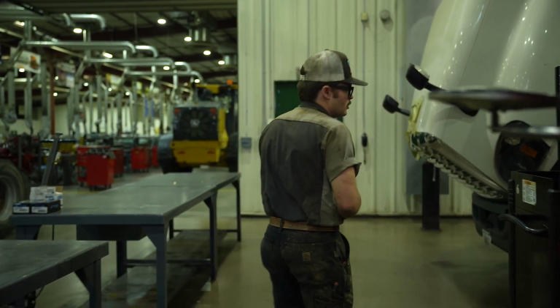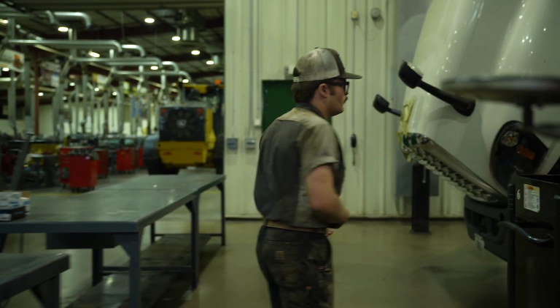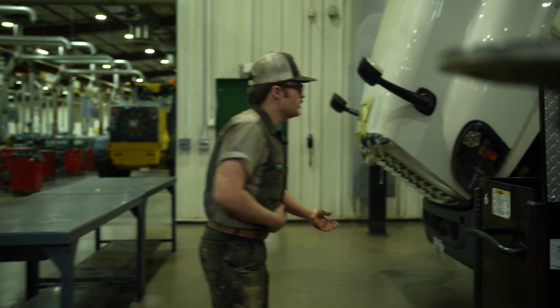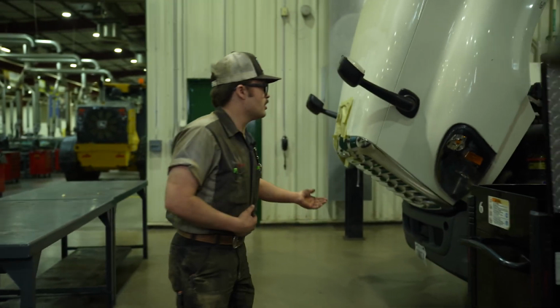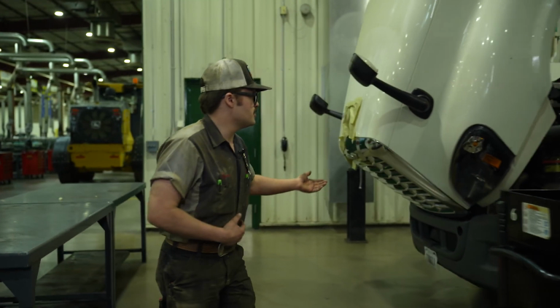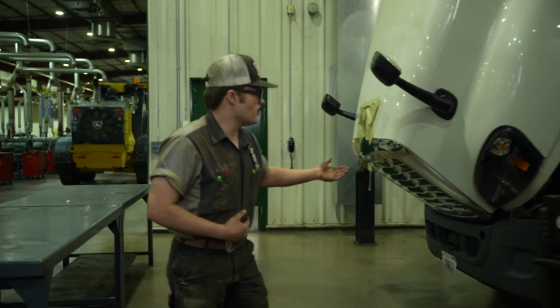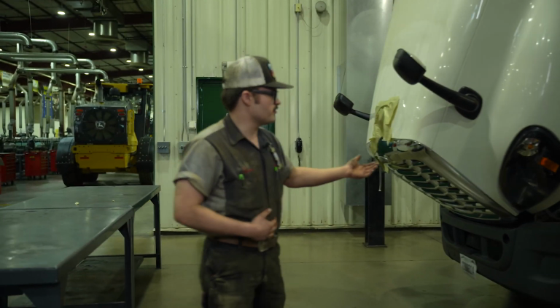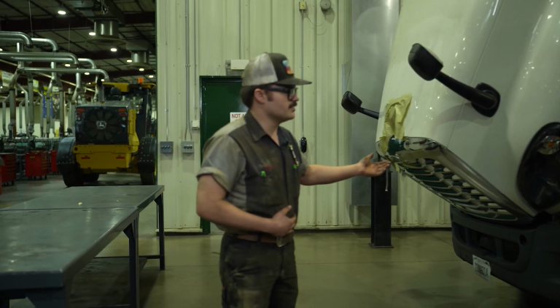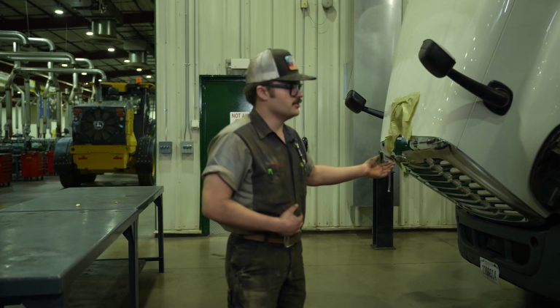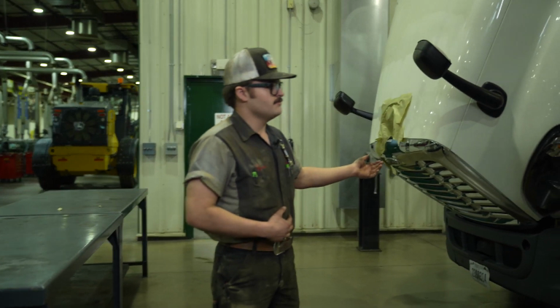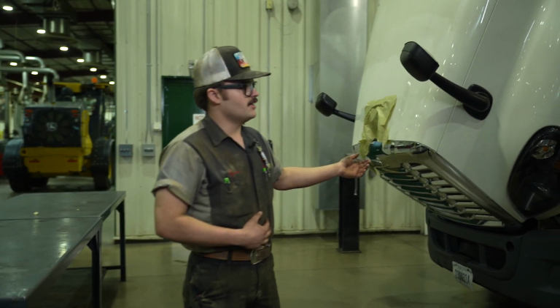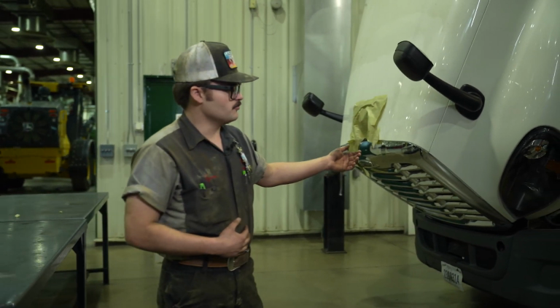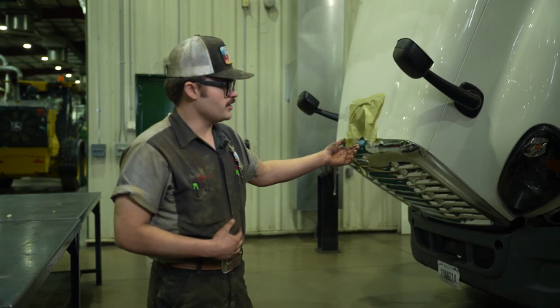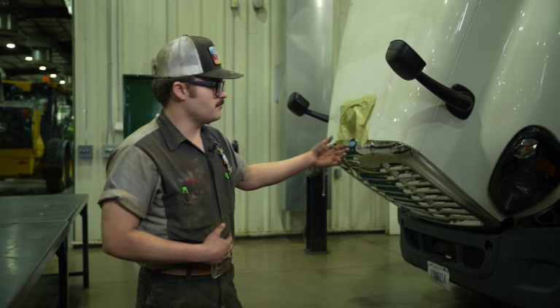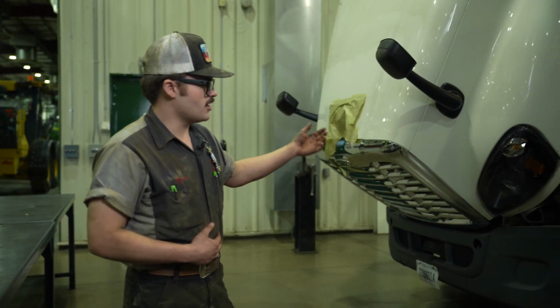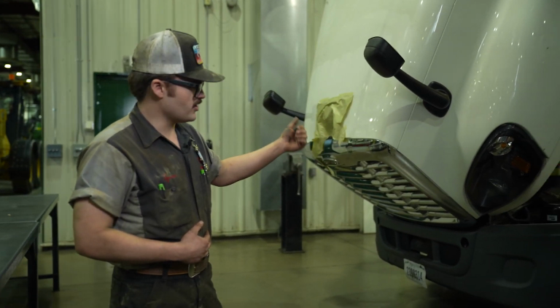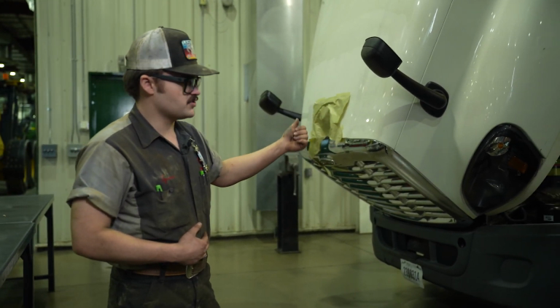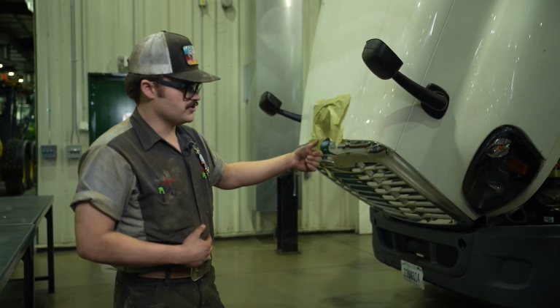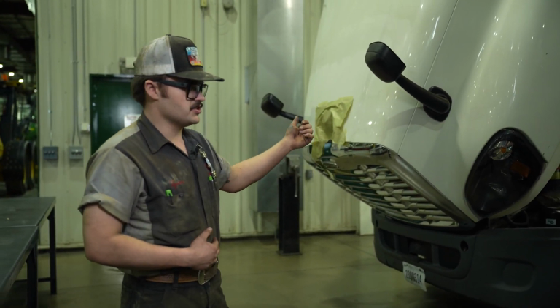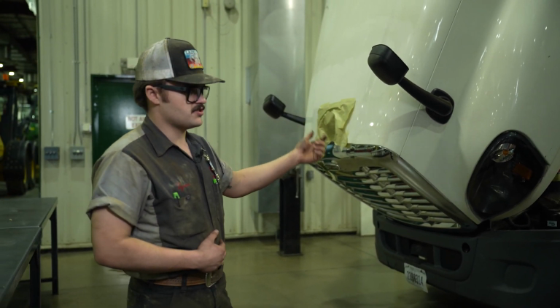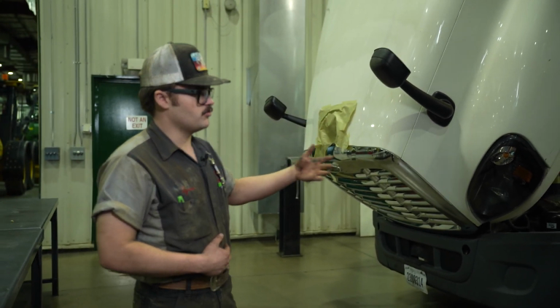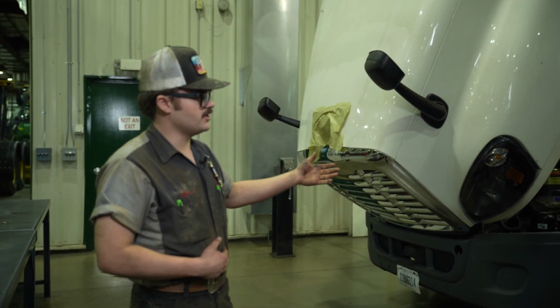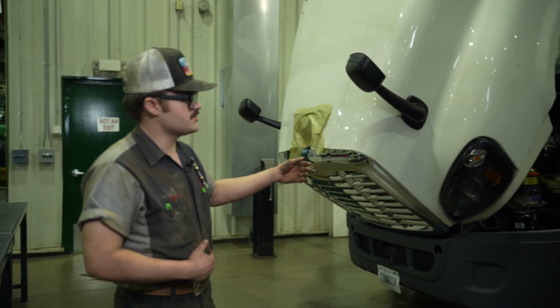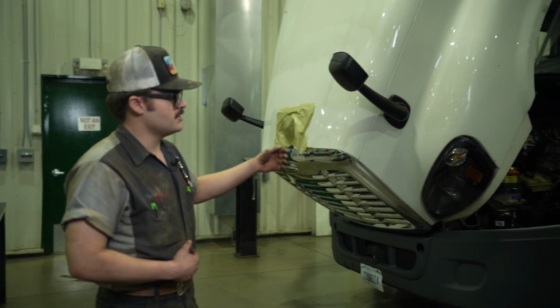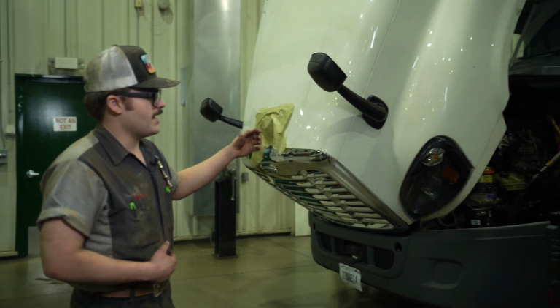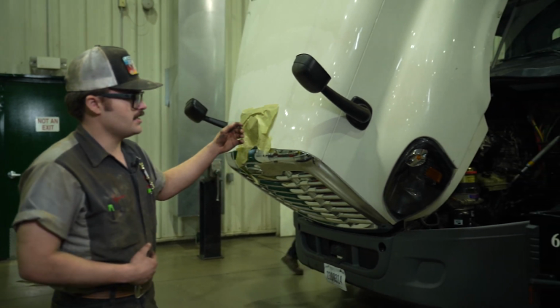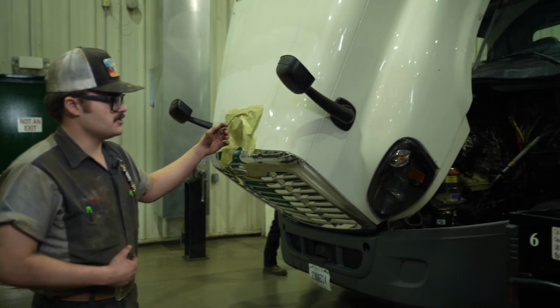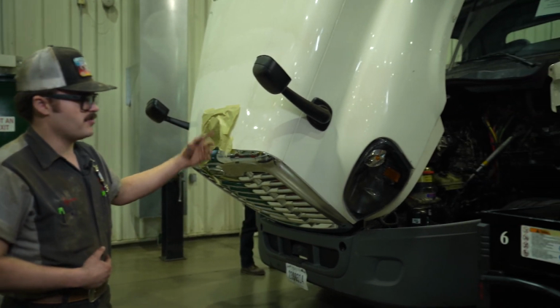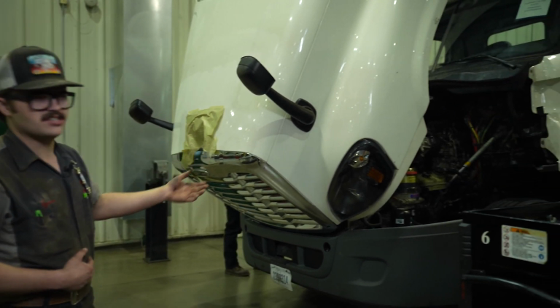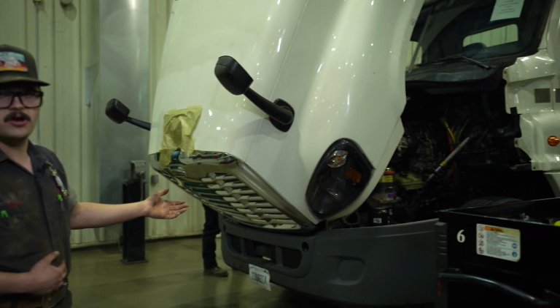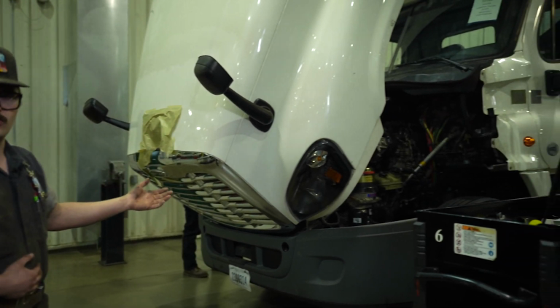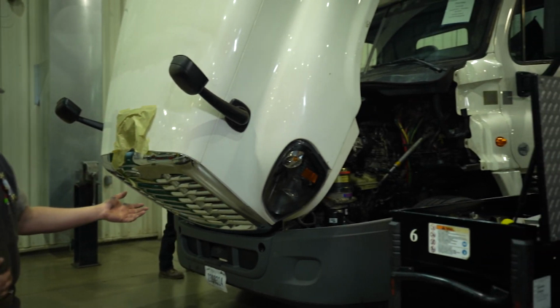Over here on this white Freightliner, we did brakes, wheel seals, all the wheel ends, and it is being picked up on Wednesday.